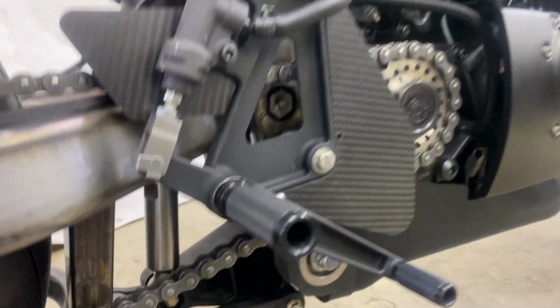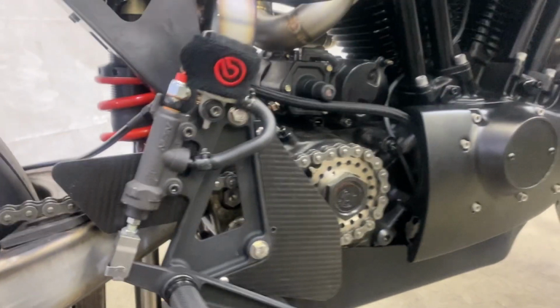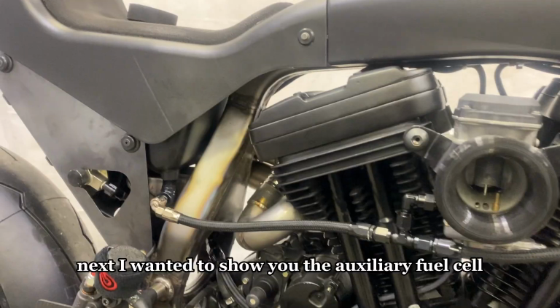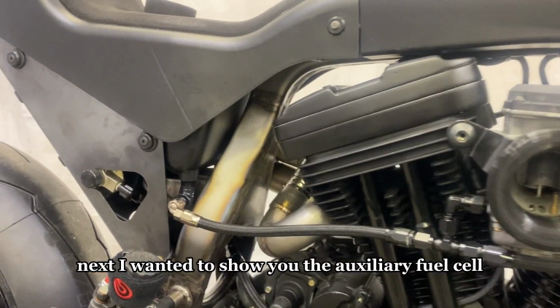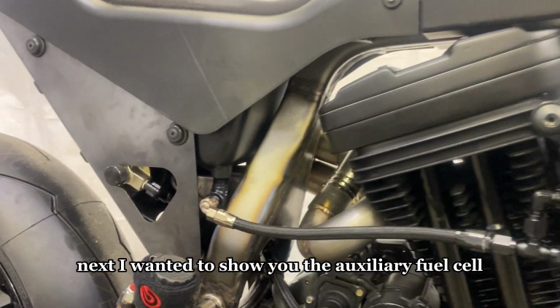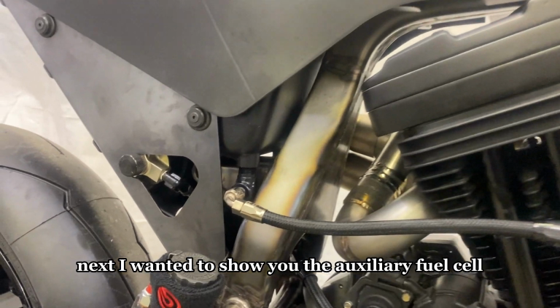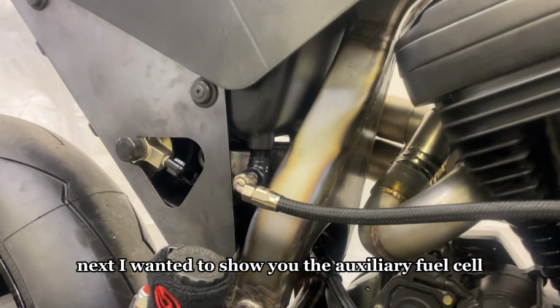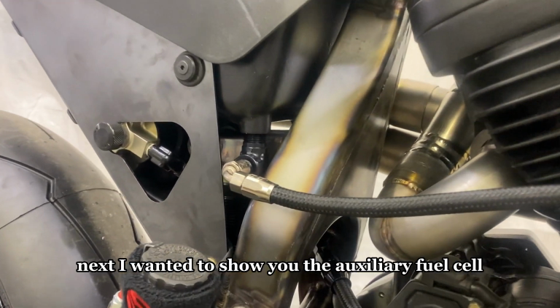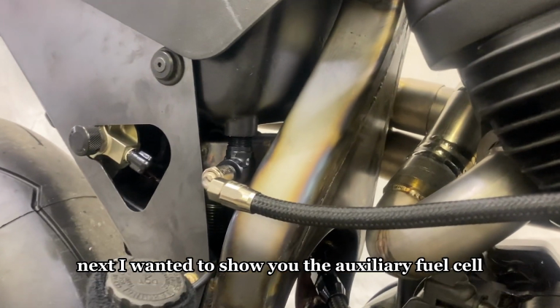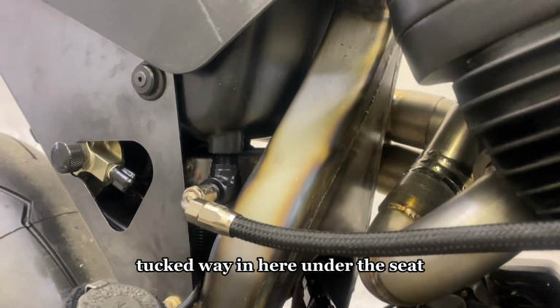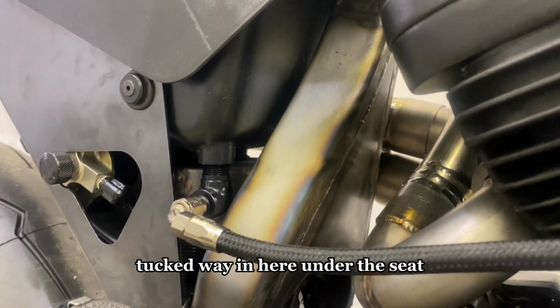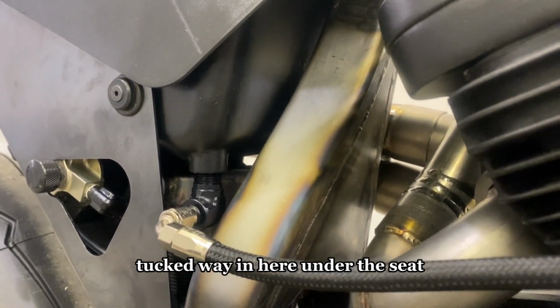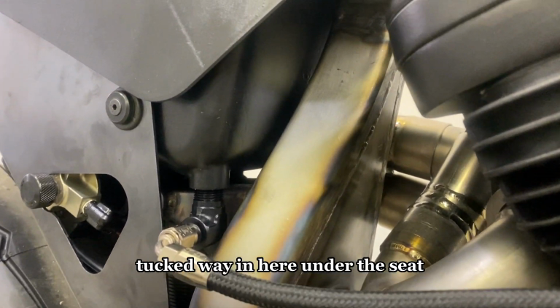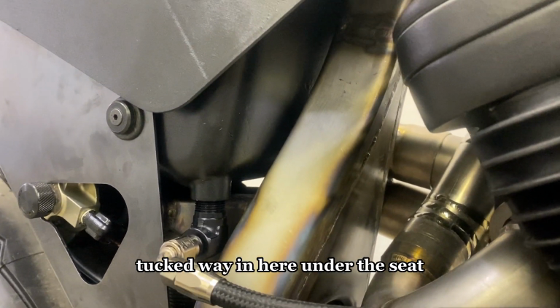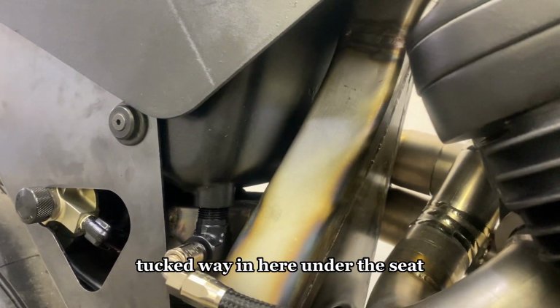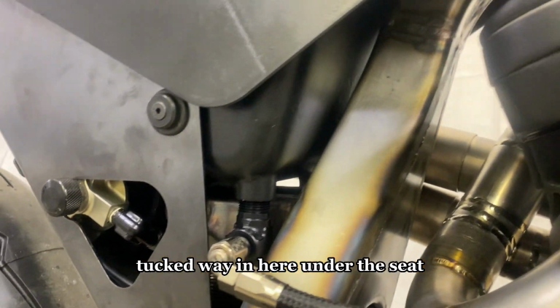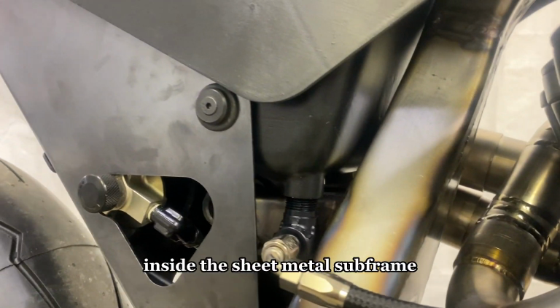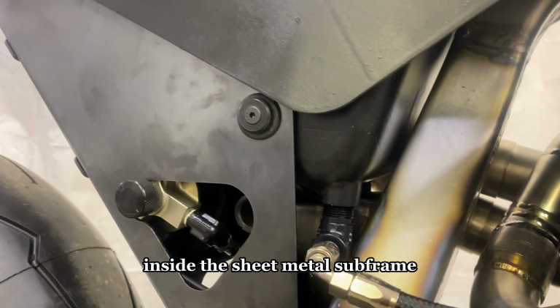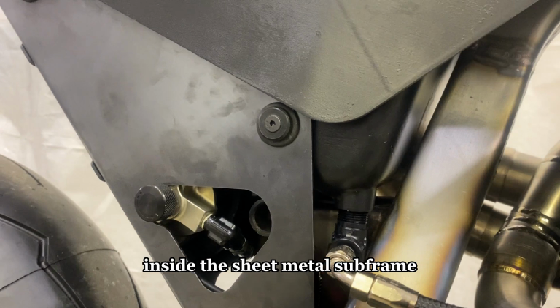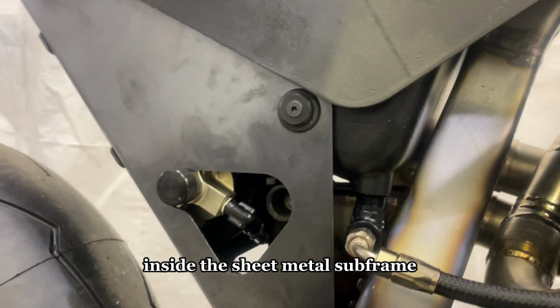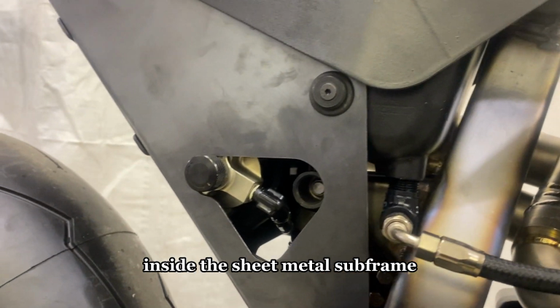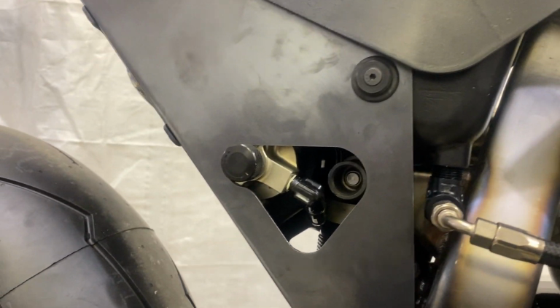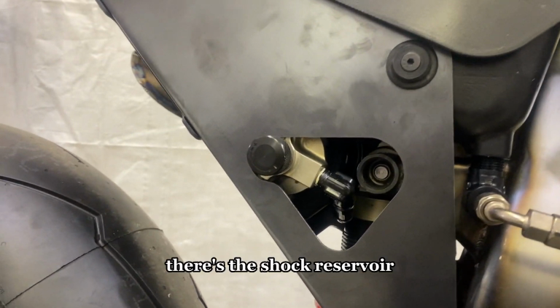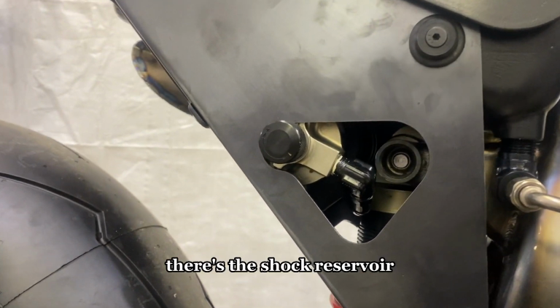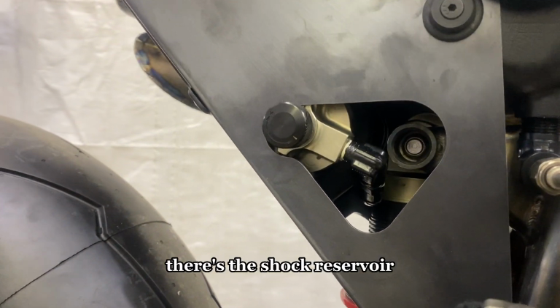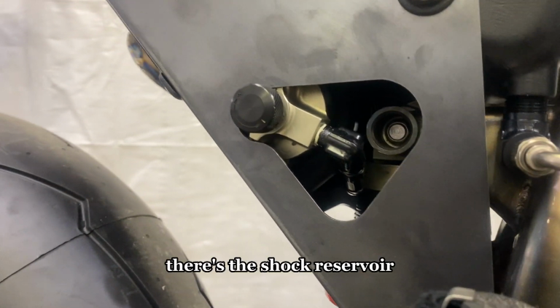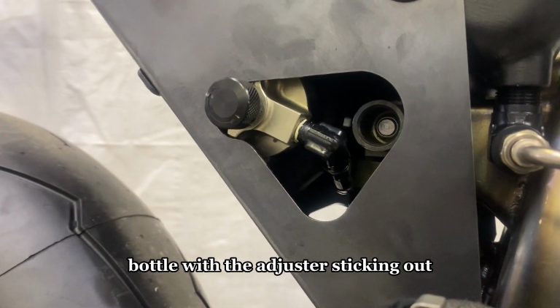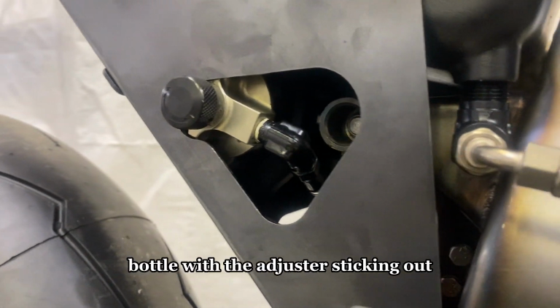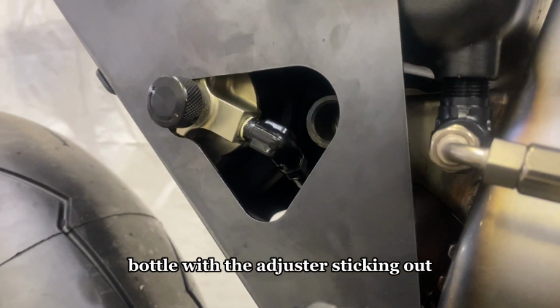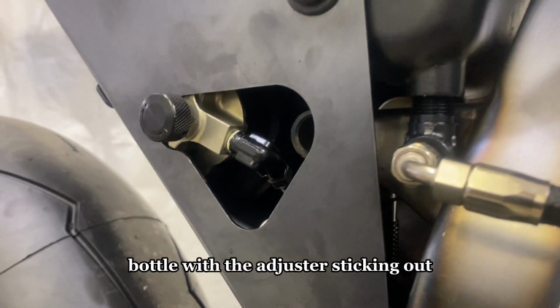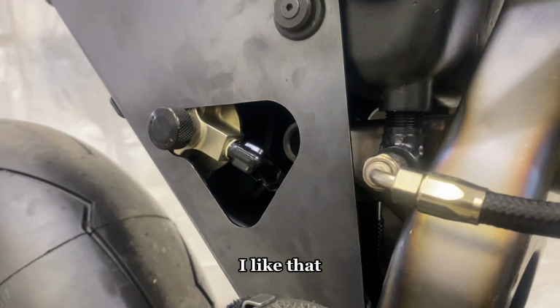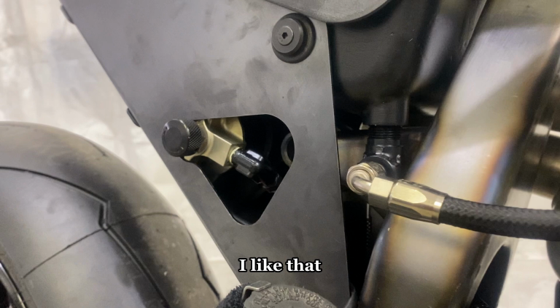Next I wanted to show the auxiliary fuel cell tucked way in under the seat inside the sheet metal subframe. There's also the shock reservoir bottle with the adjuster sticking out, which I really like.